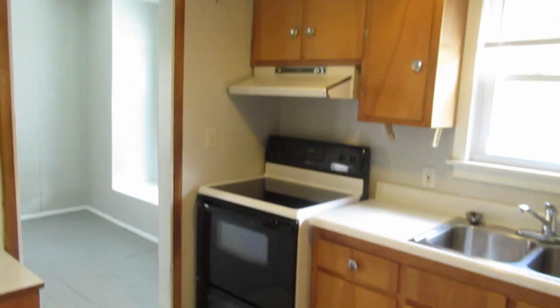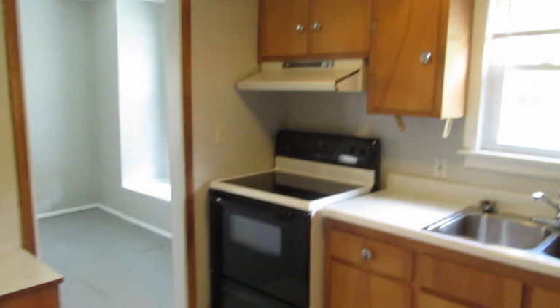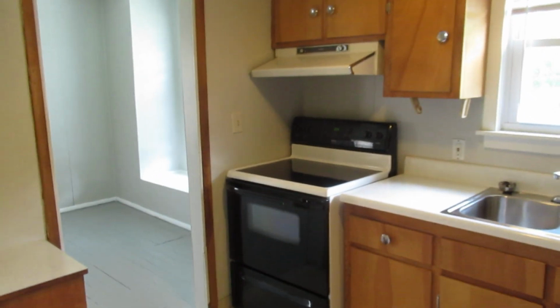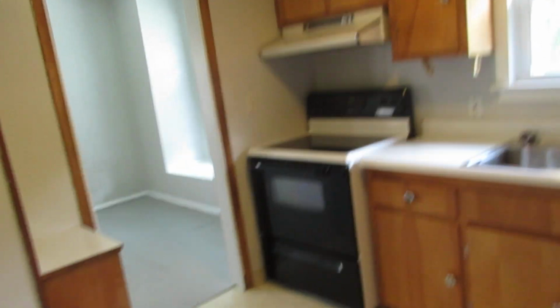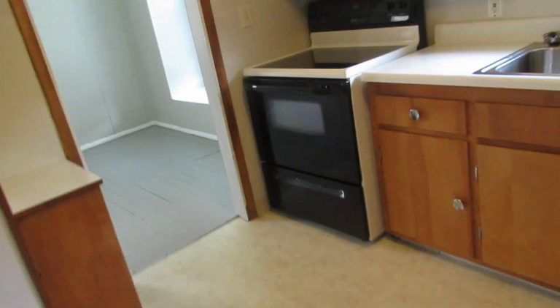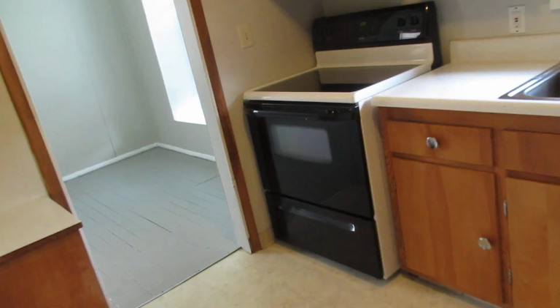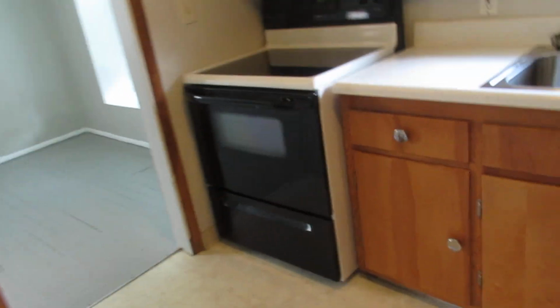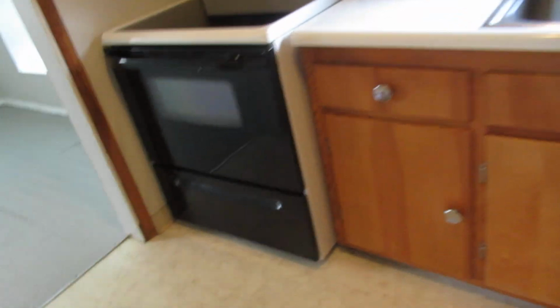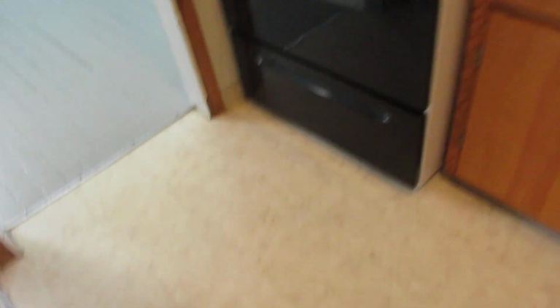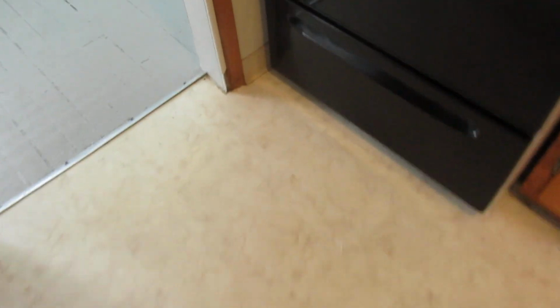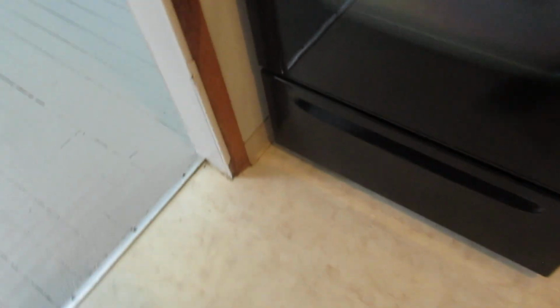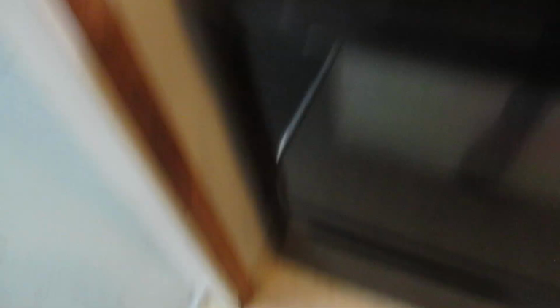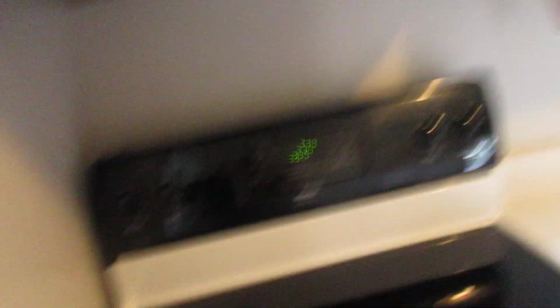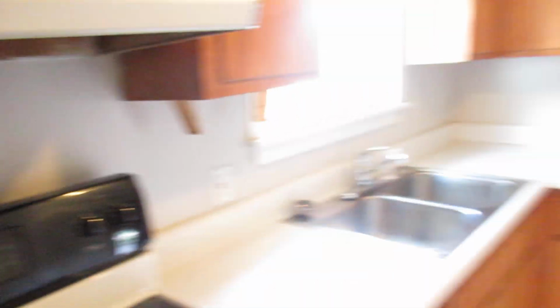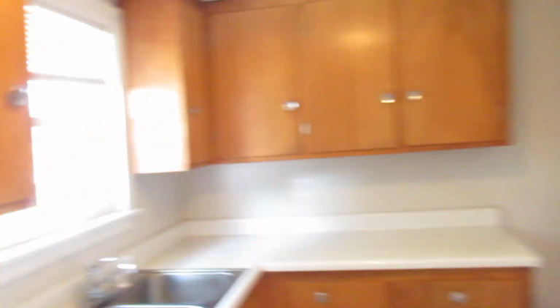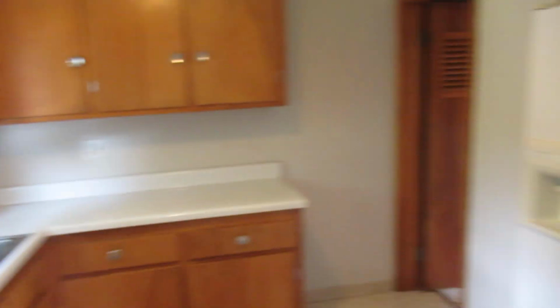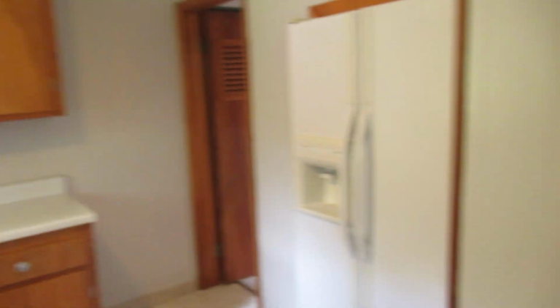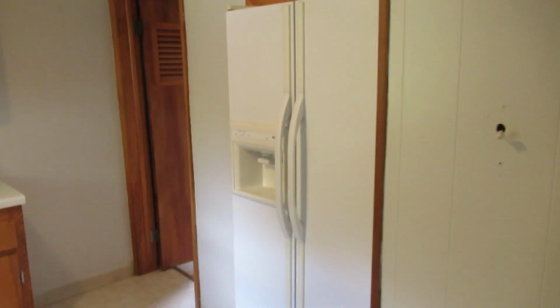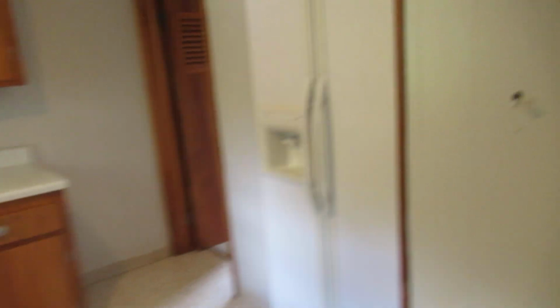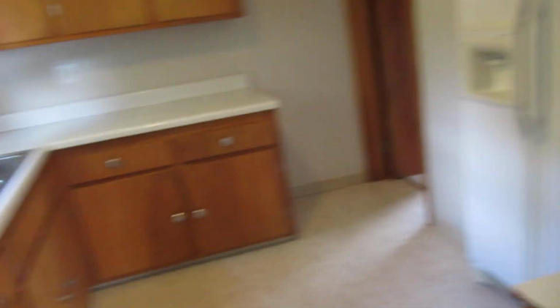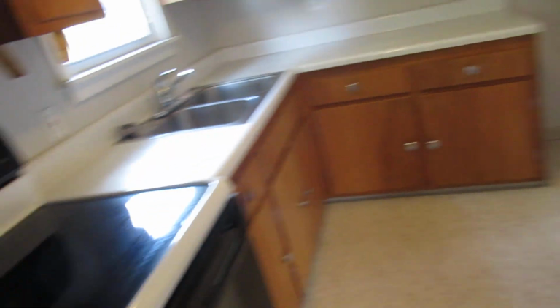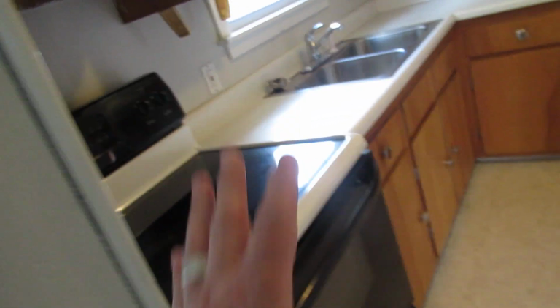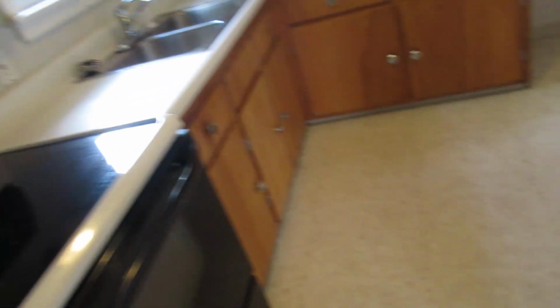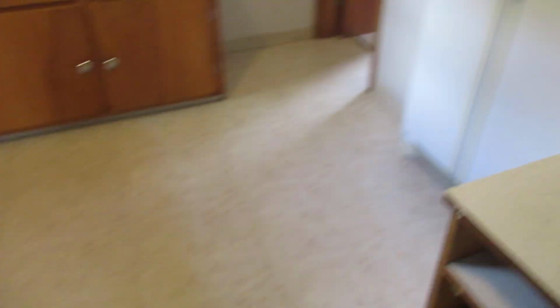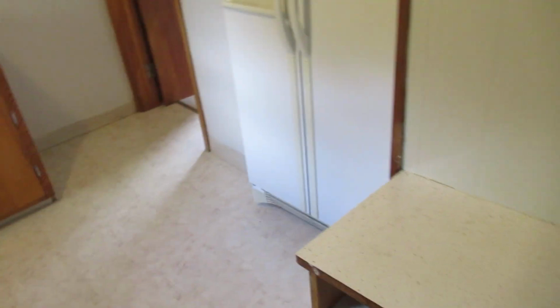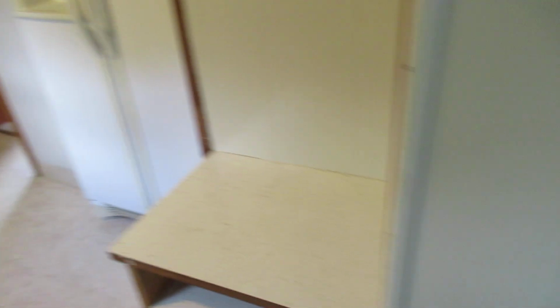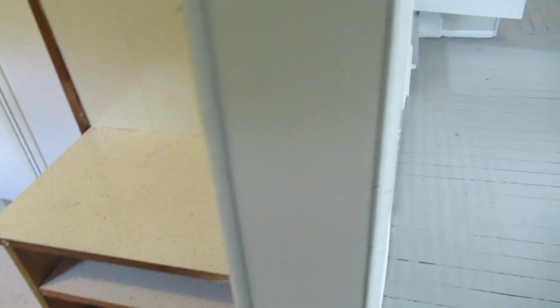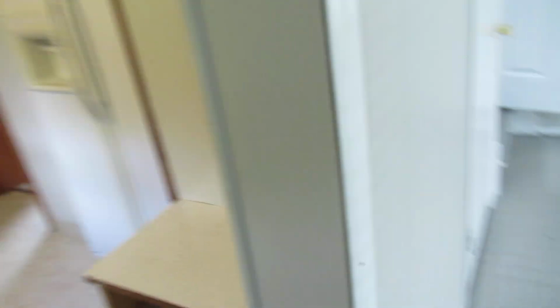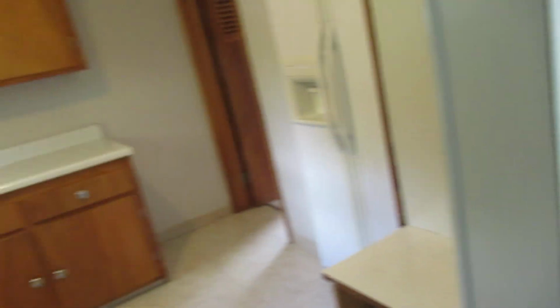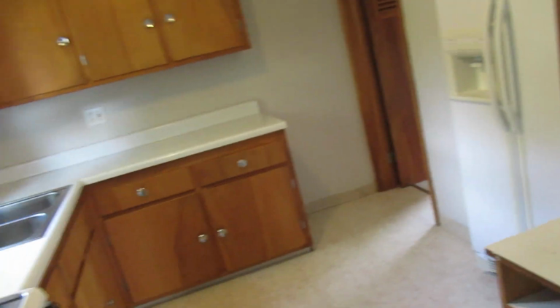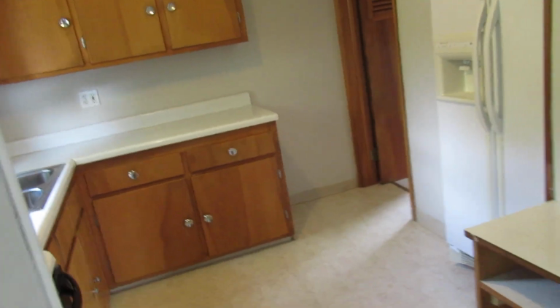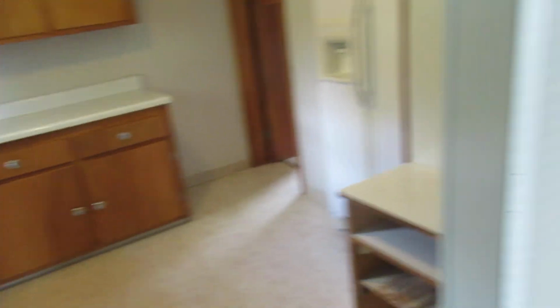Kitchen has a nice stove in it. All the cabinets have been redone. As you can see it's got a refrigerator. Electric cooking. Really nice big kitchen.